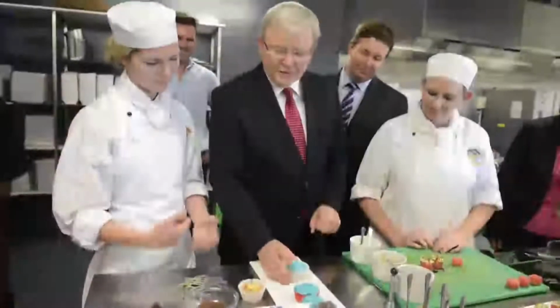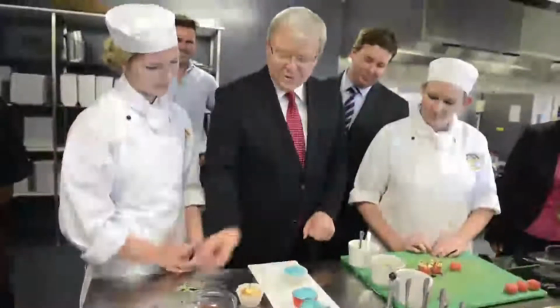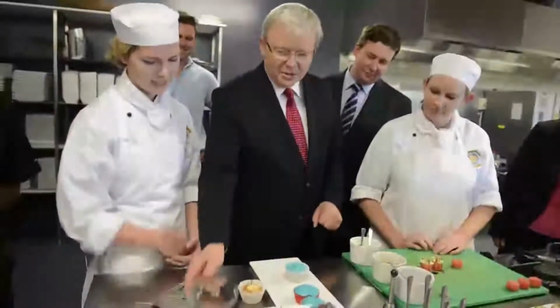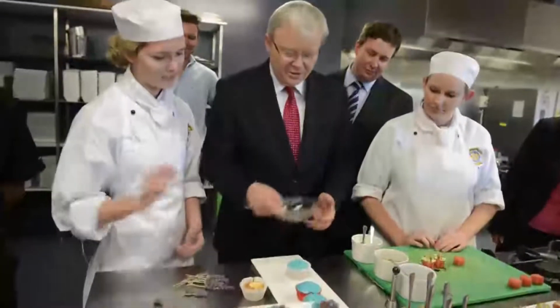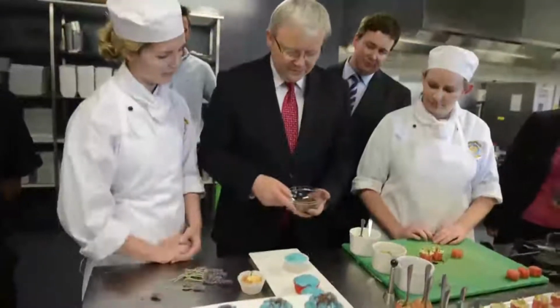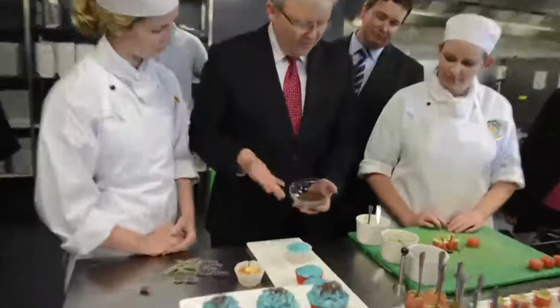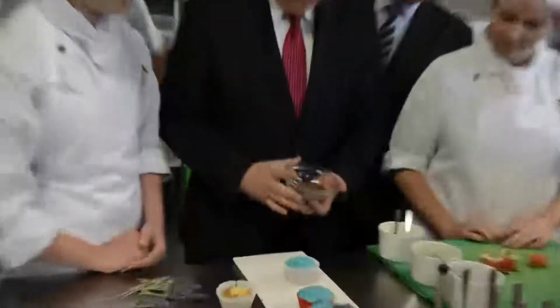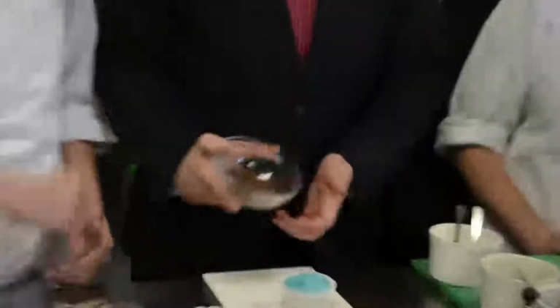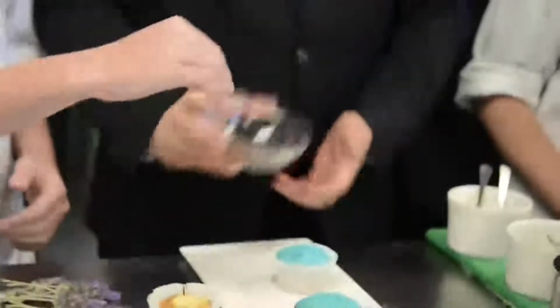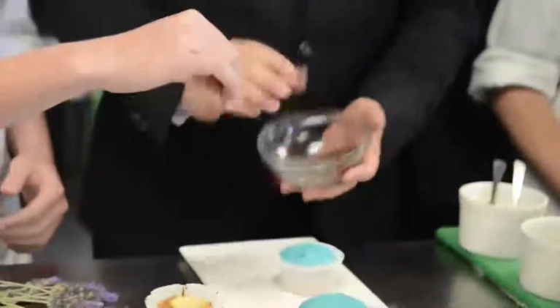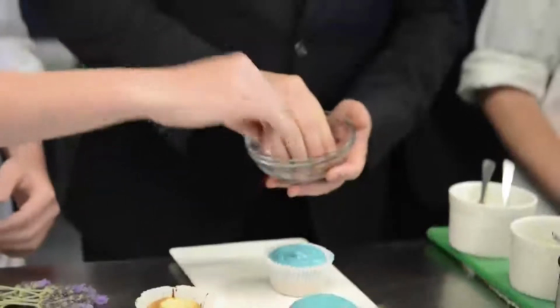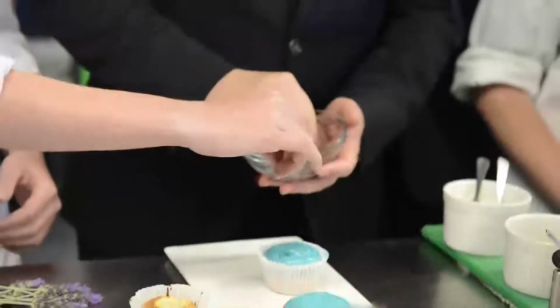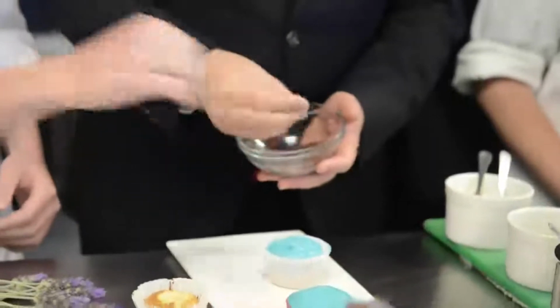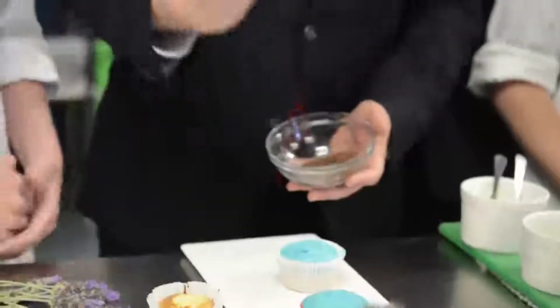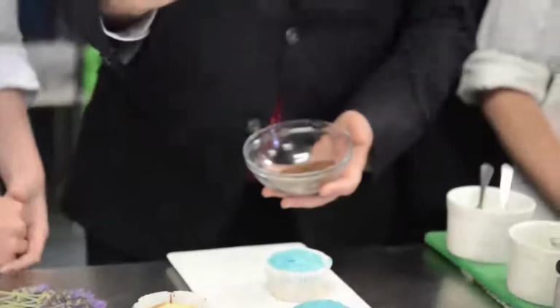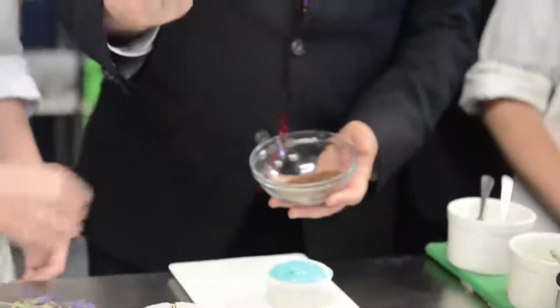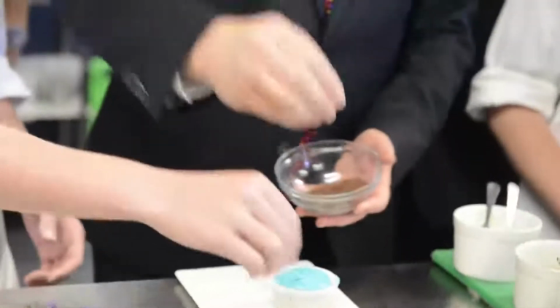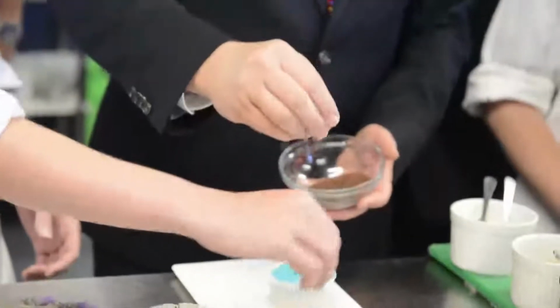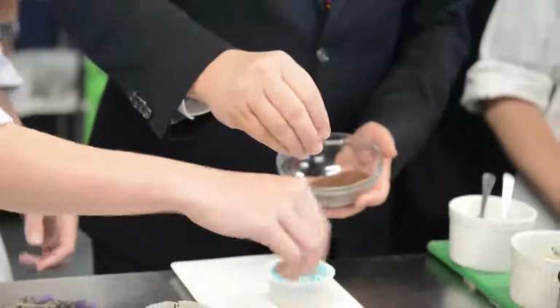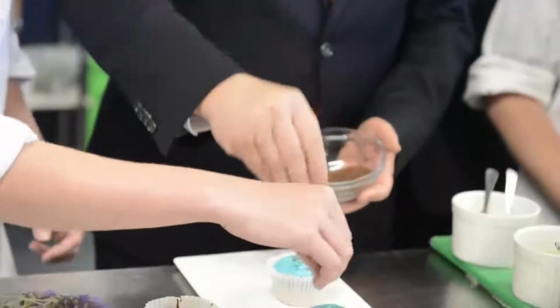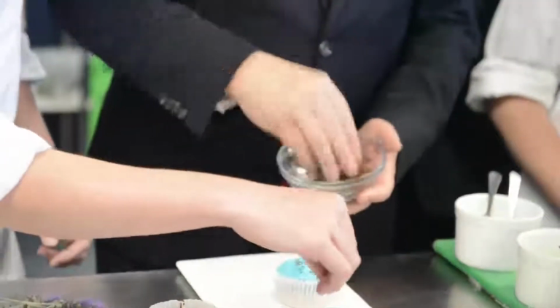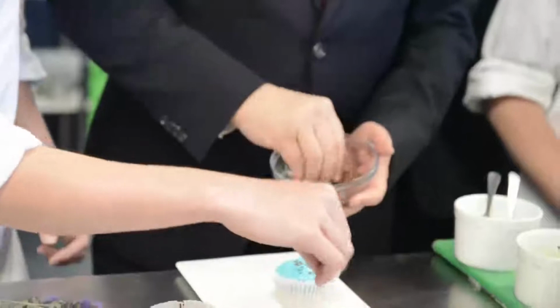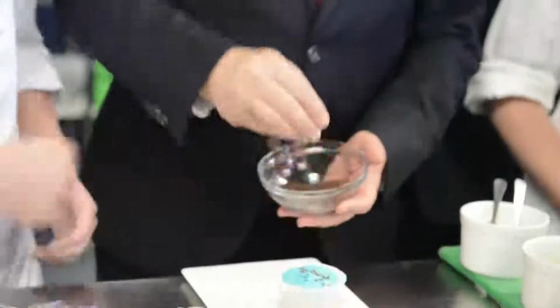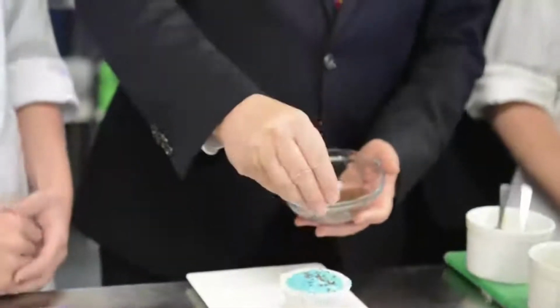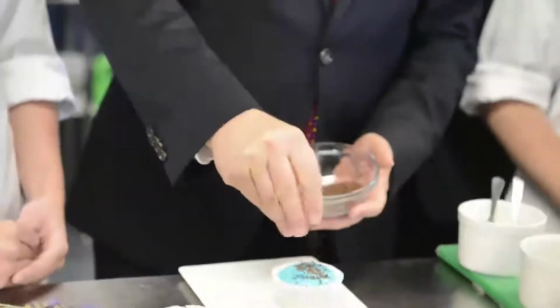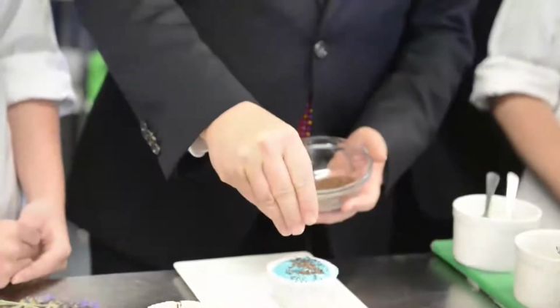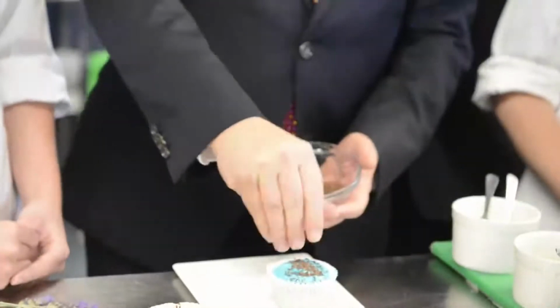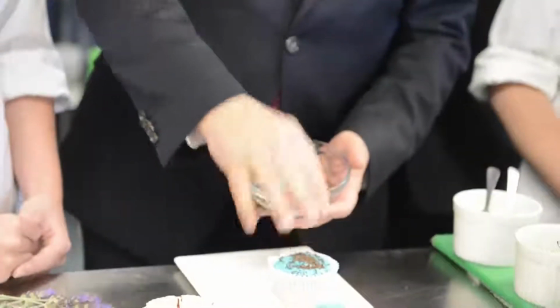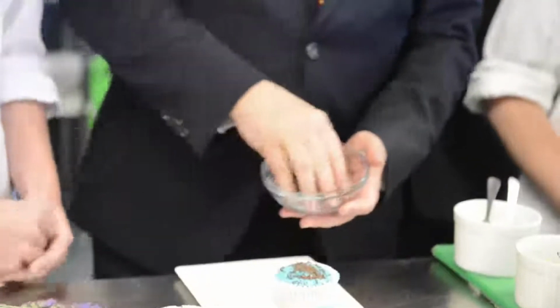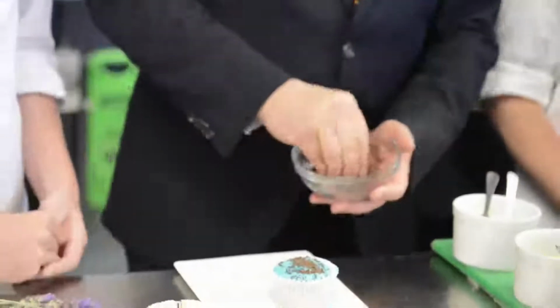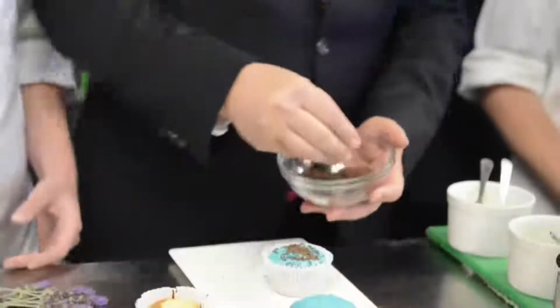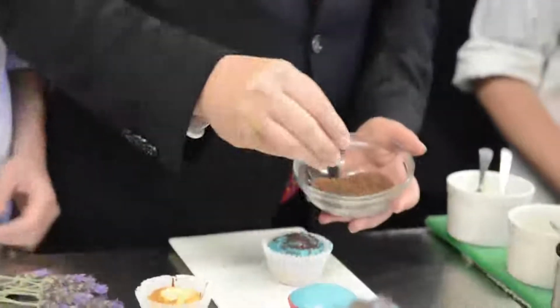Can you put some of this chocolate stuff on top? Like this? Just with your fingers. Okay. Is there a technique to that? What's the deal? Just try not to make a mess. Okay, let's do it. Don't make a mess. That's good. Are we here? Yes.